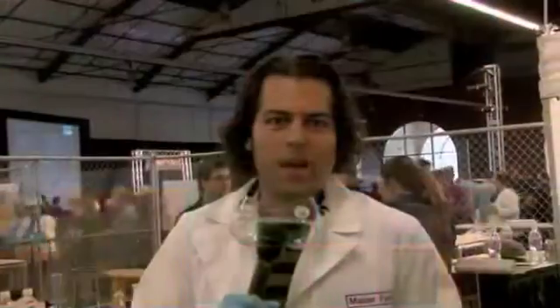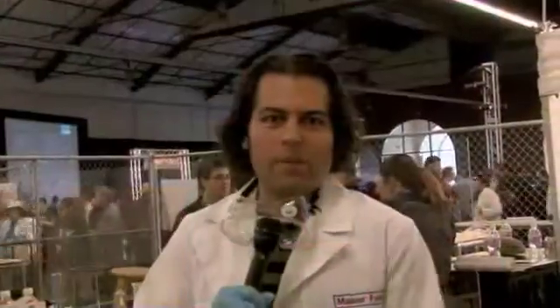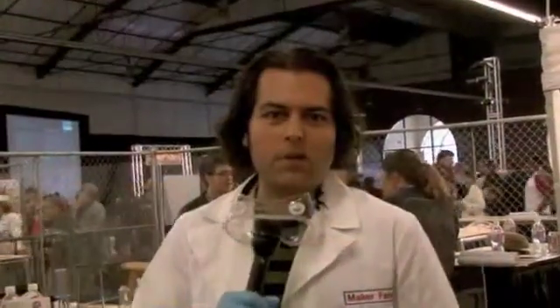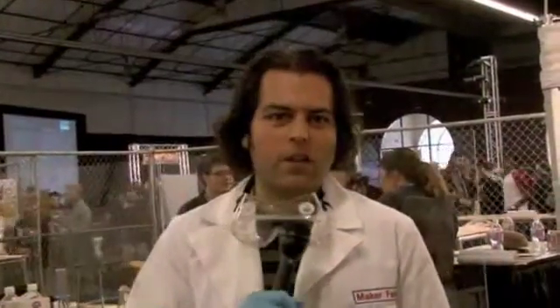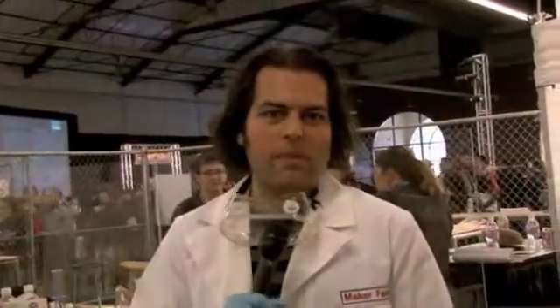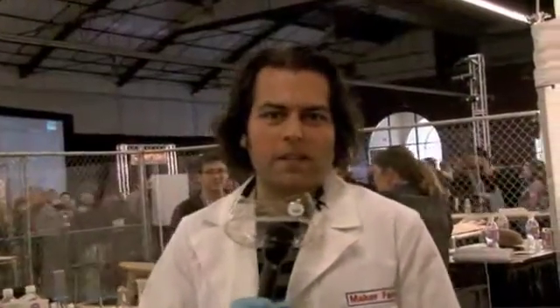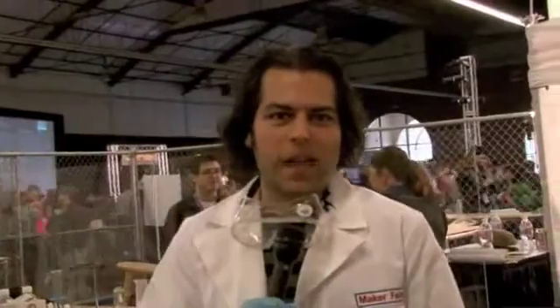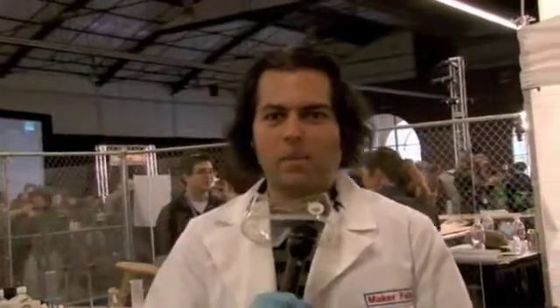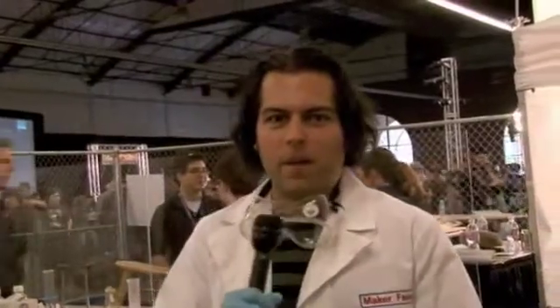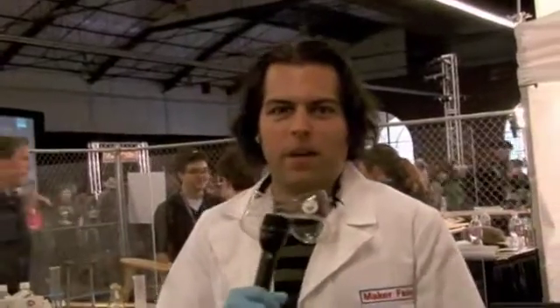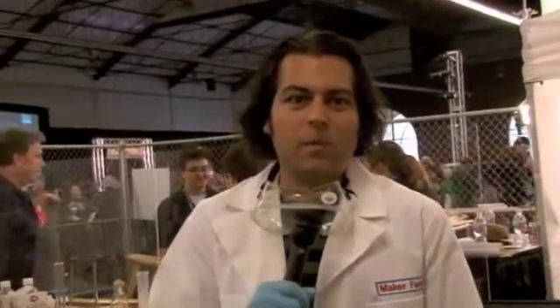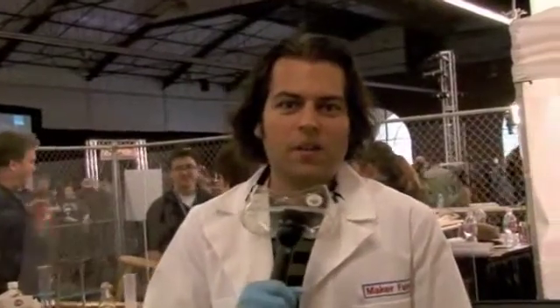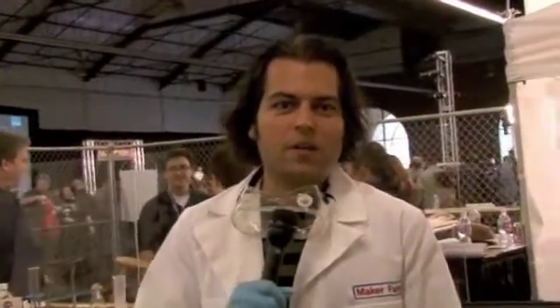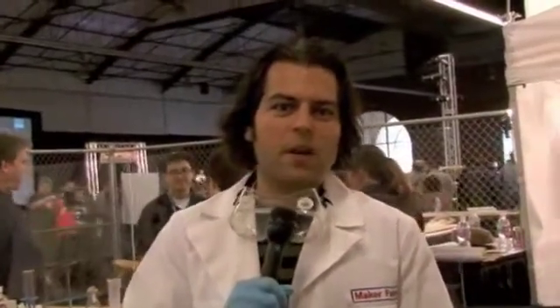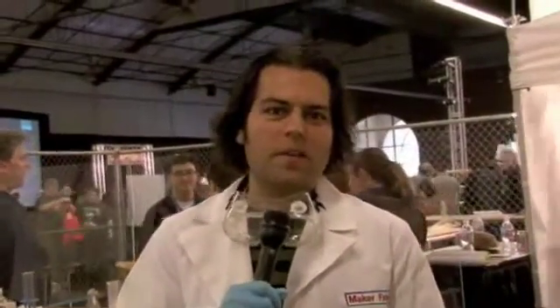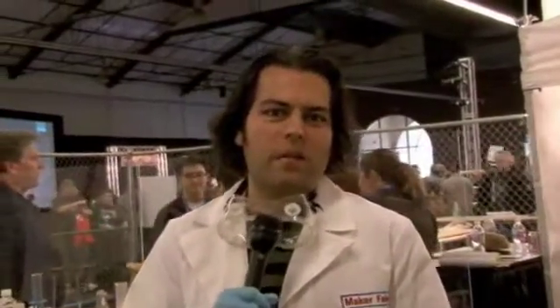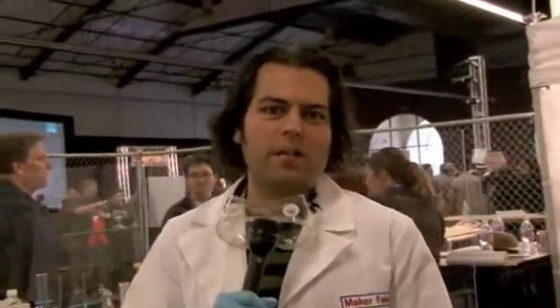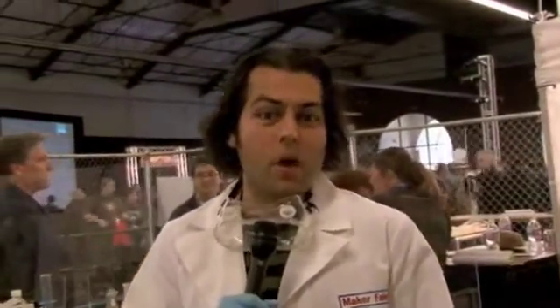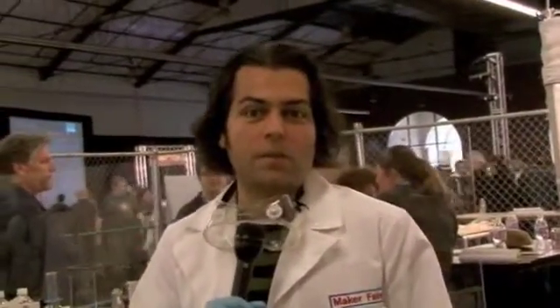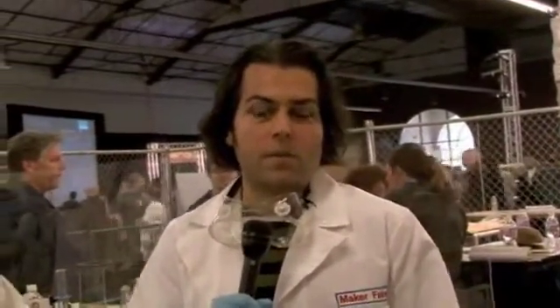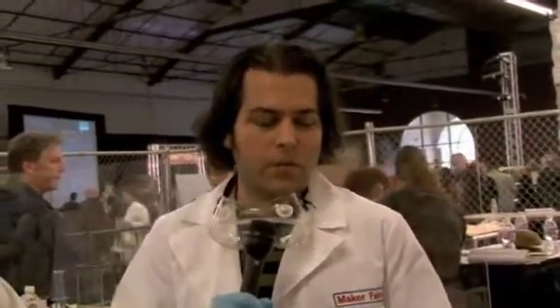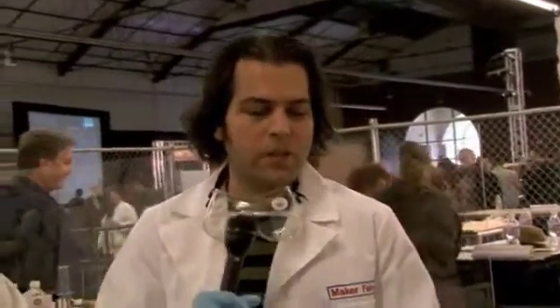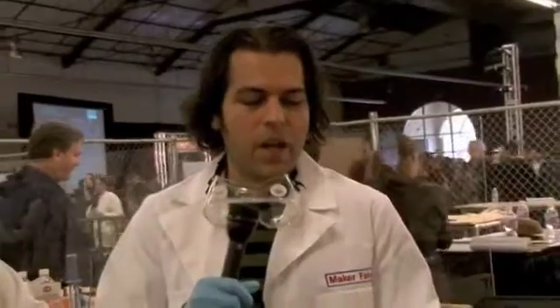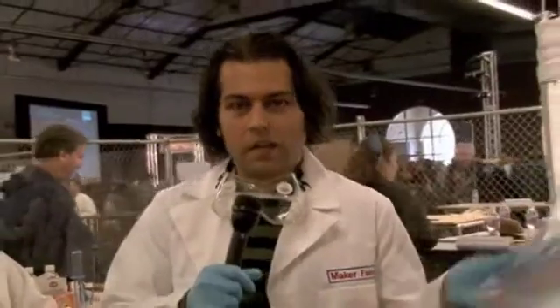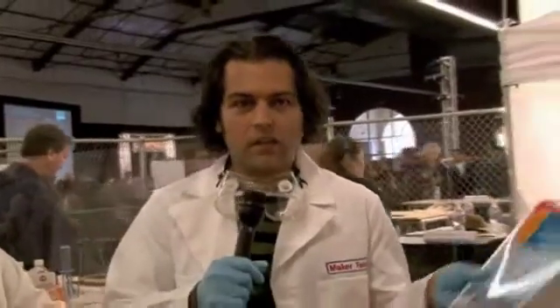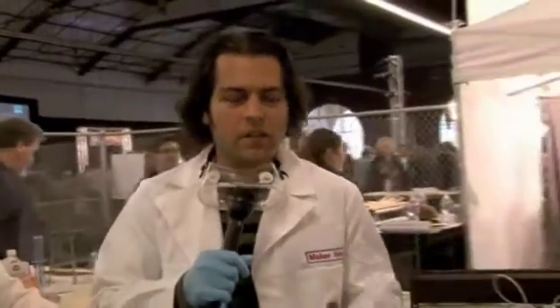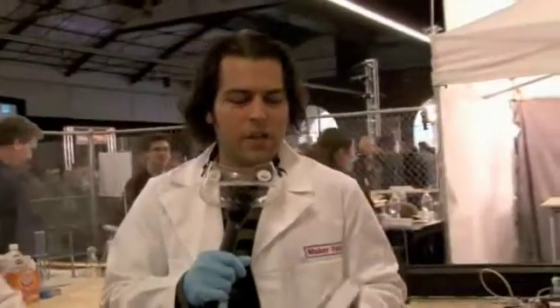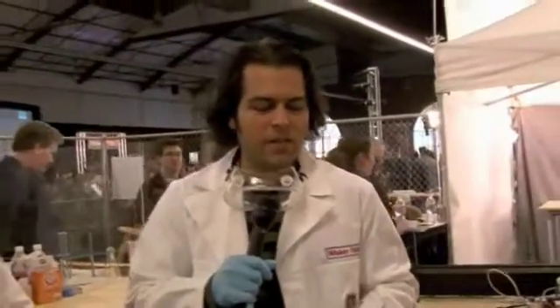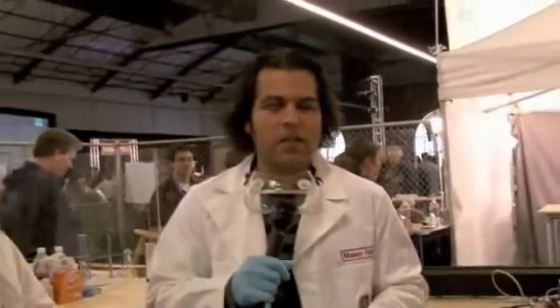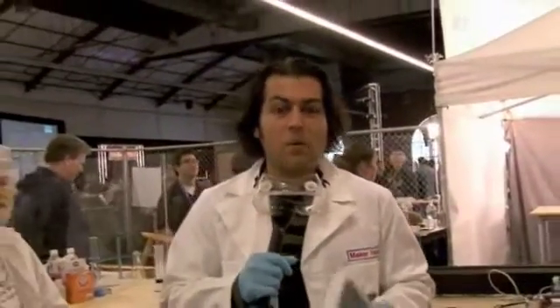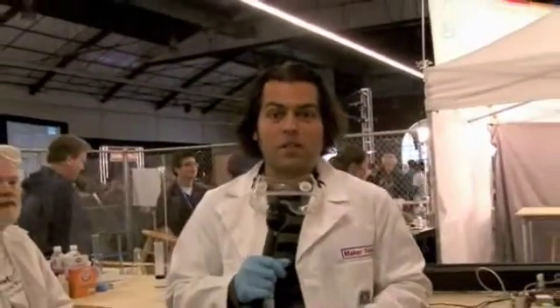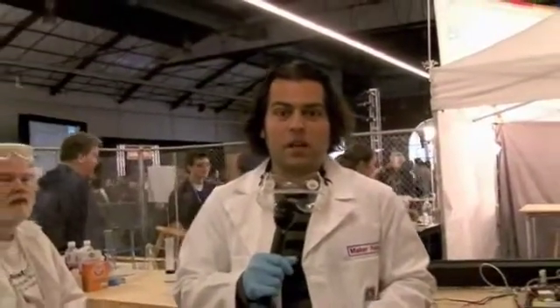Hi, I'm Phil Terrone, senior editor of Make Magazine, and I'm here at Maker Faire. One of the great treats at this Maker Faire are some of our authors from some of our new books, and I'll talk about that in a second, were actually here.